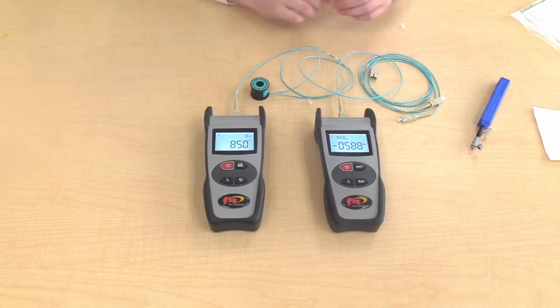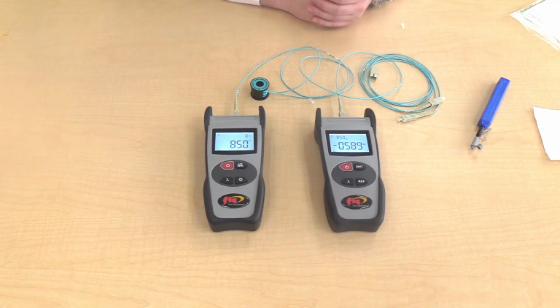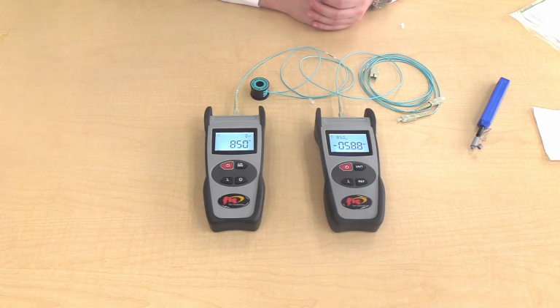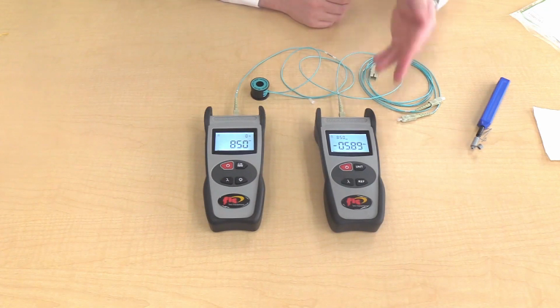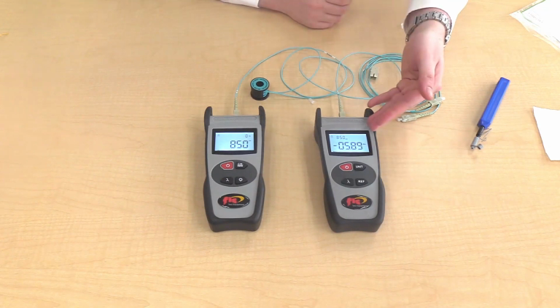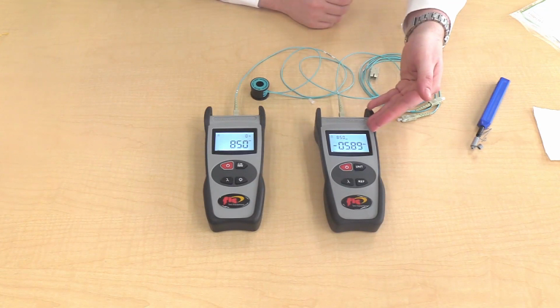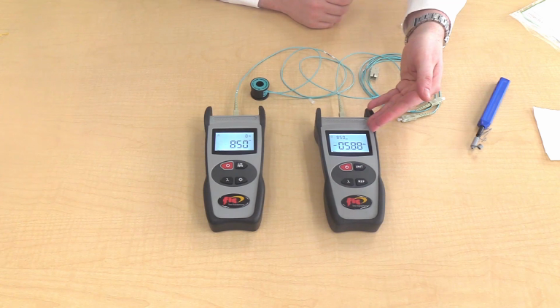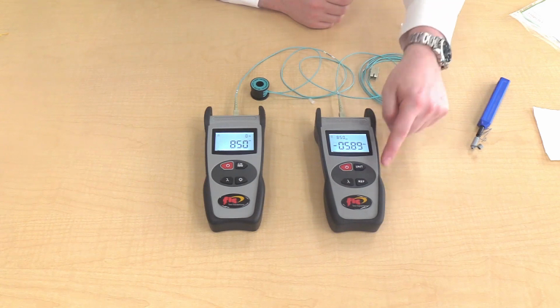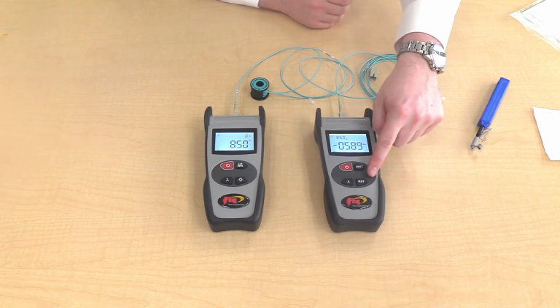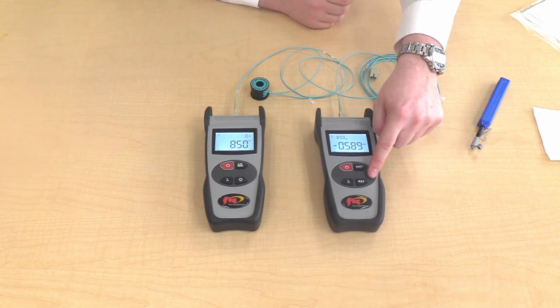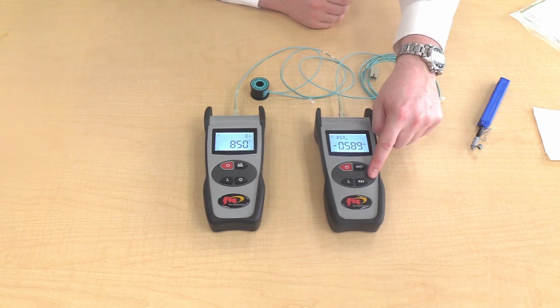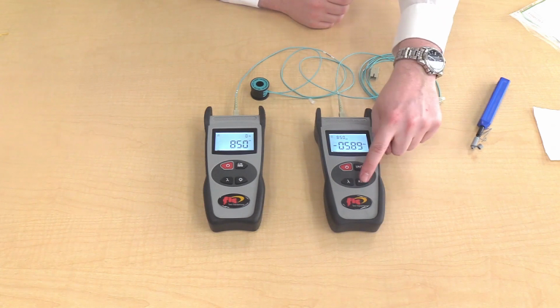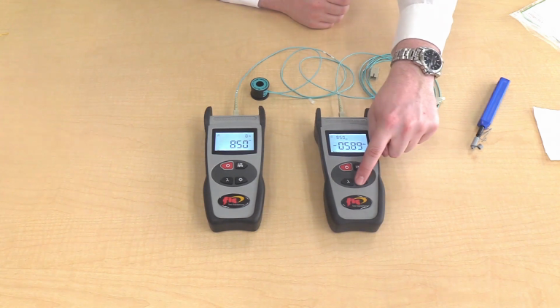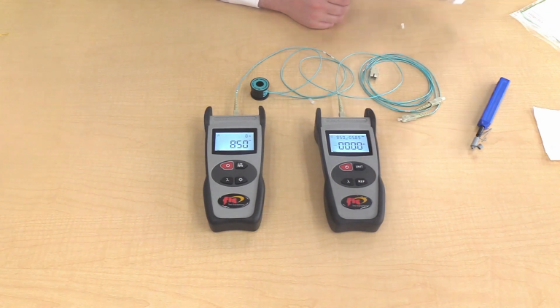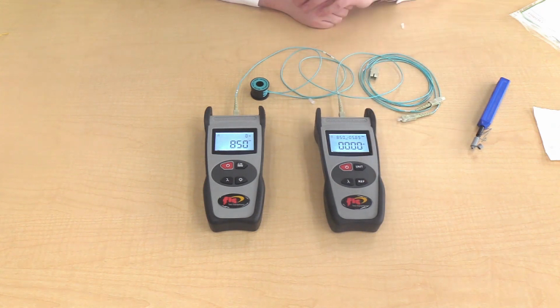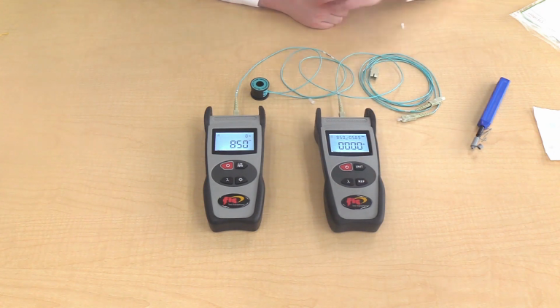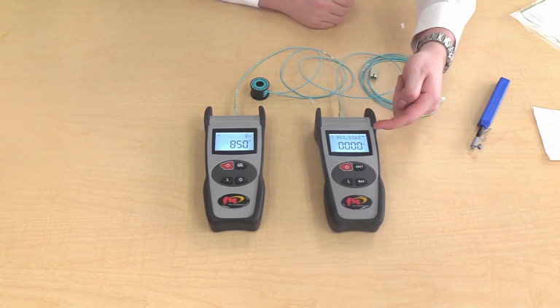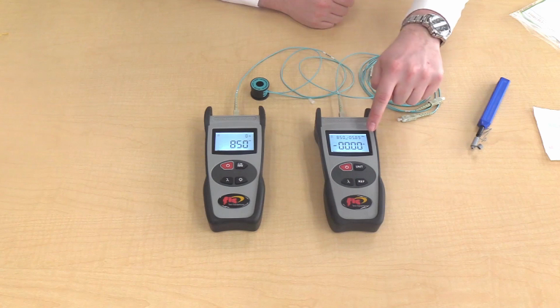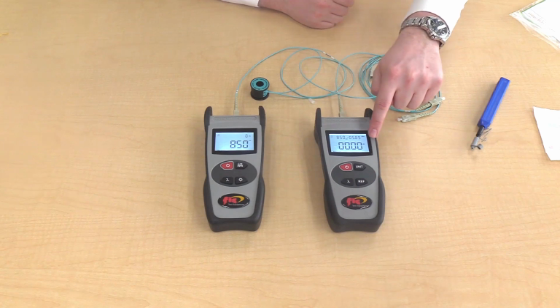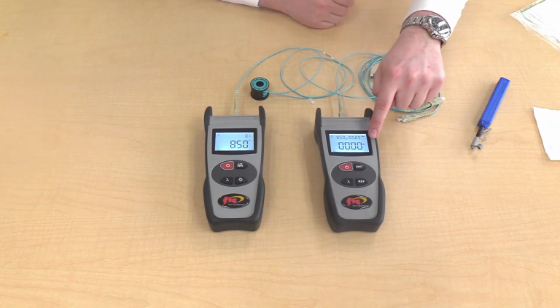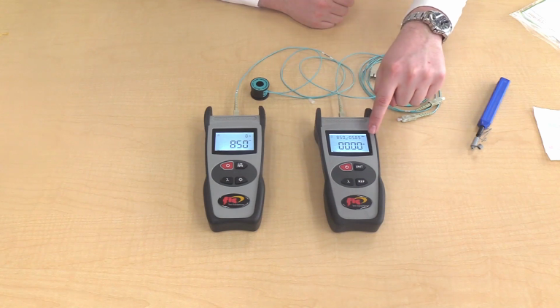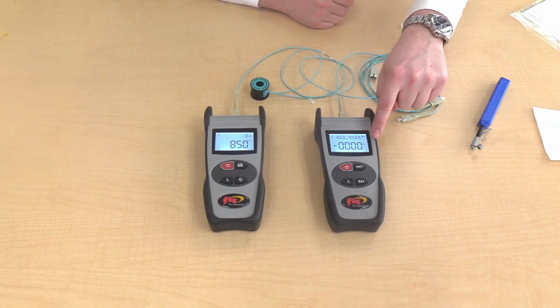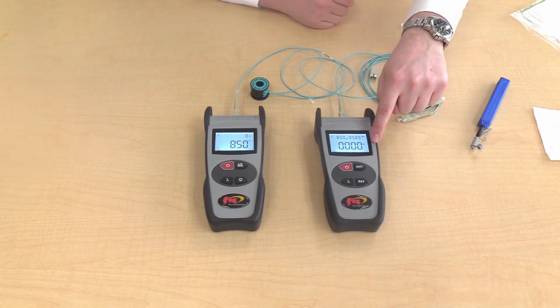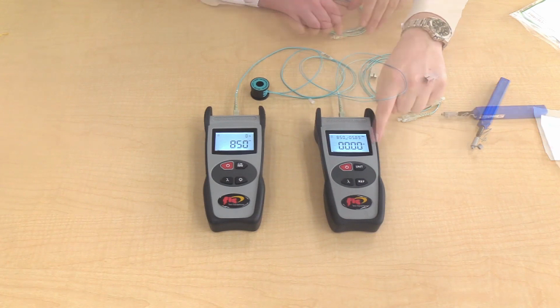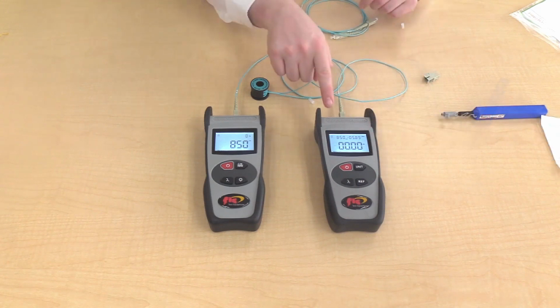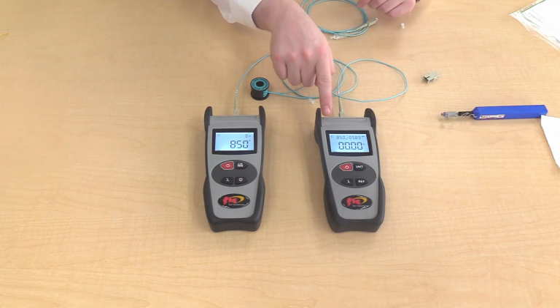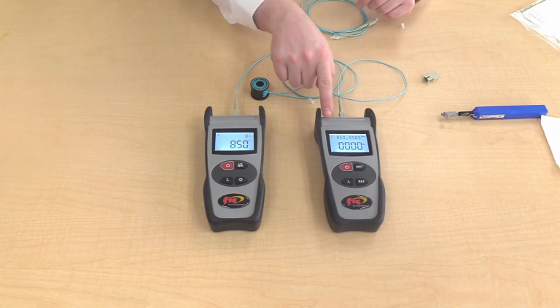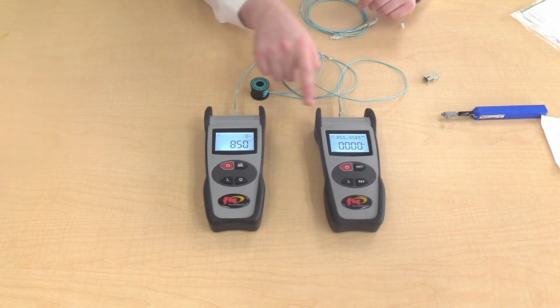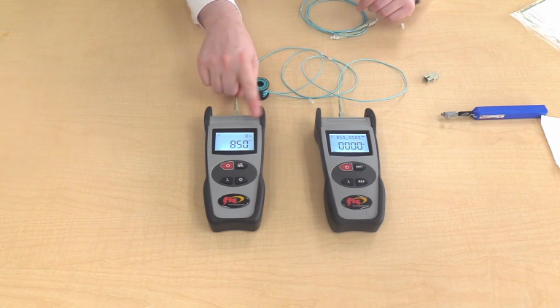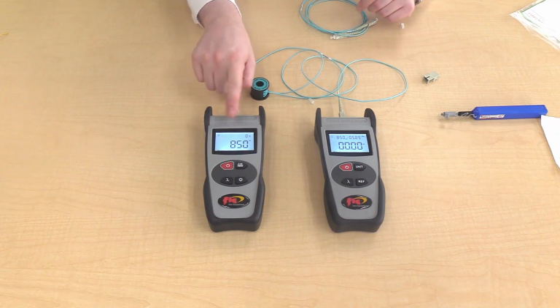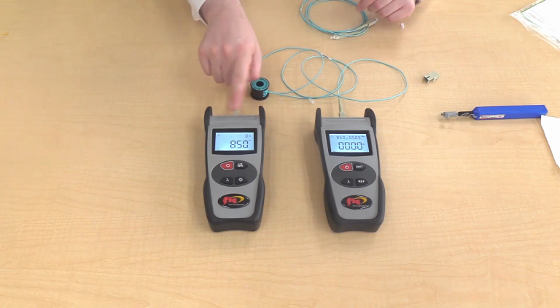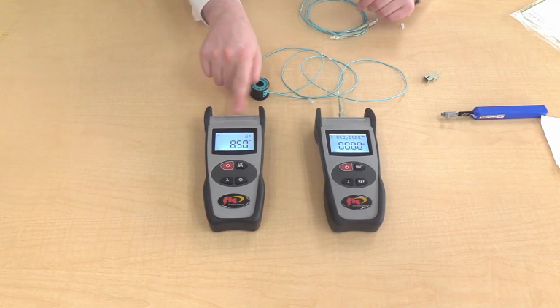Here is the absolute value reading. Now it is time to reference or zero out the value. Press the reference button and the display changes from dBm to dB. It is important to never unplug the reference cord from the light source during the test.